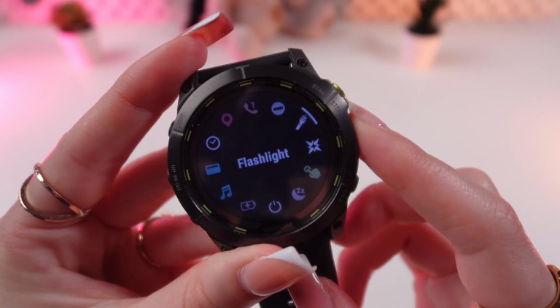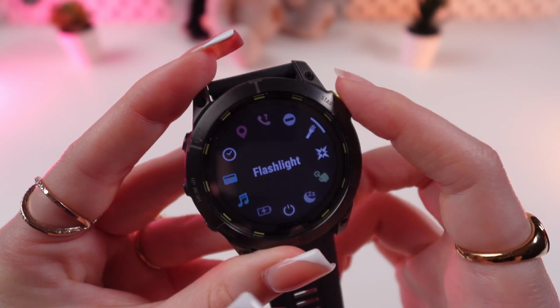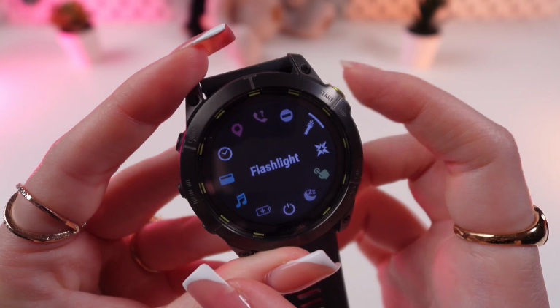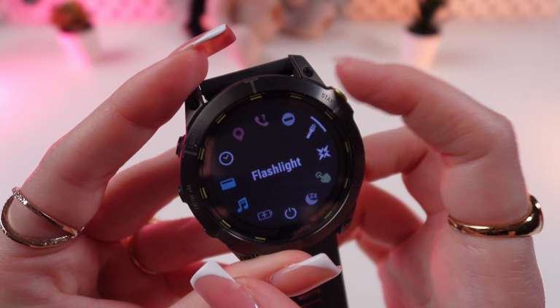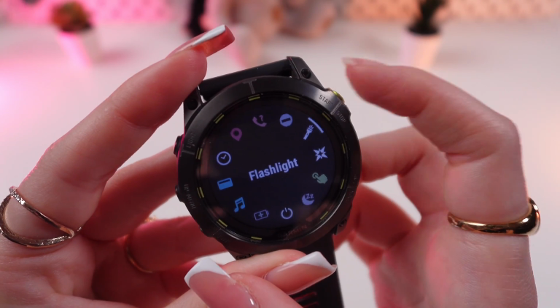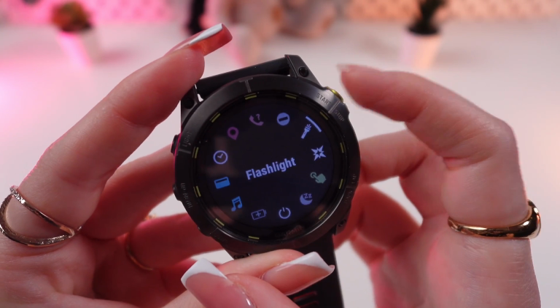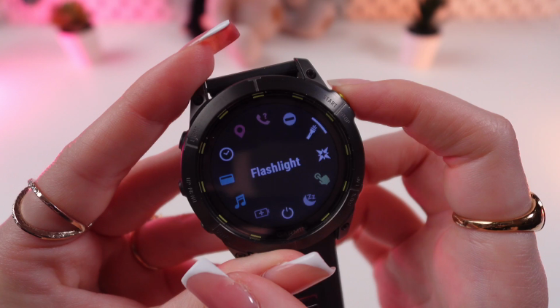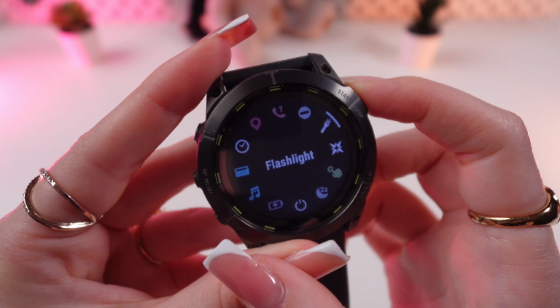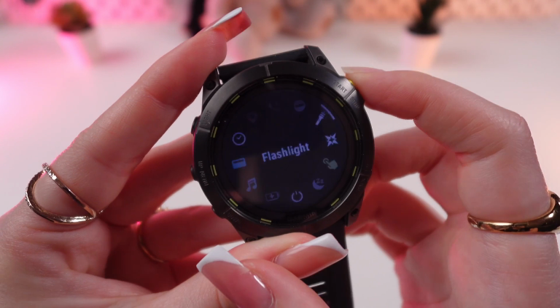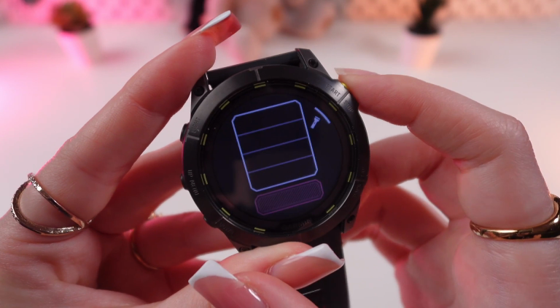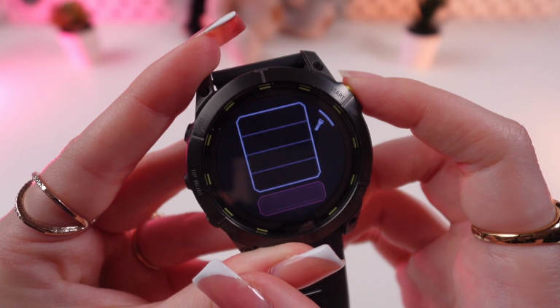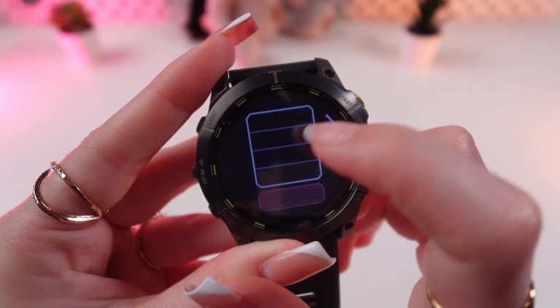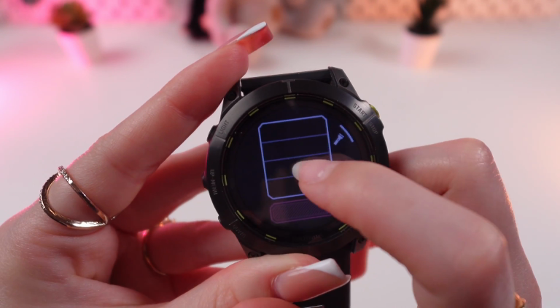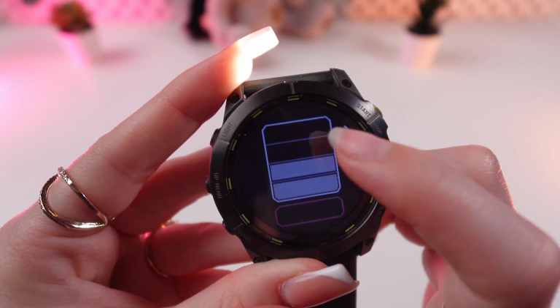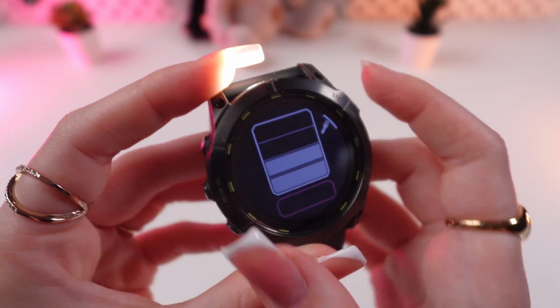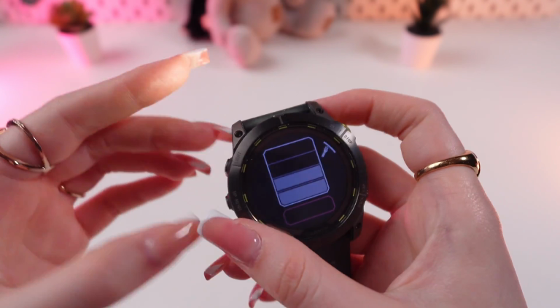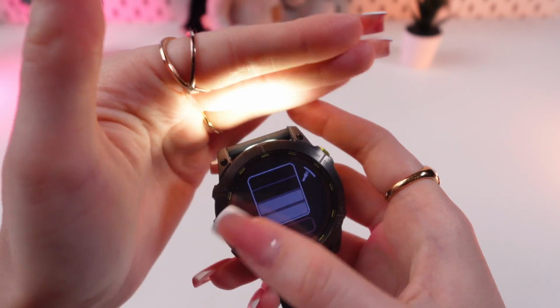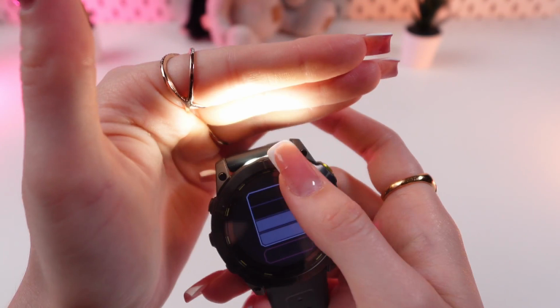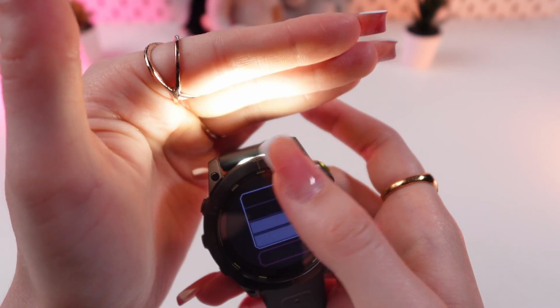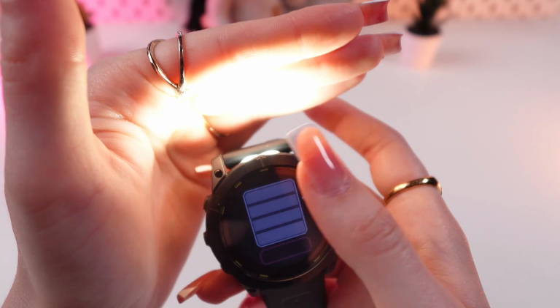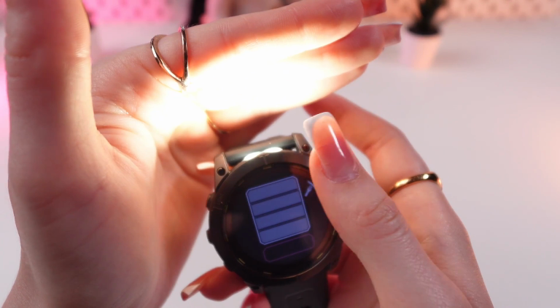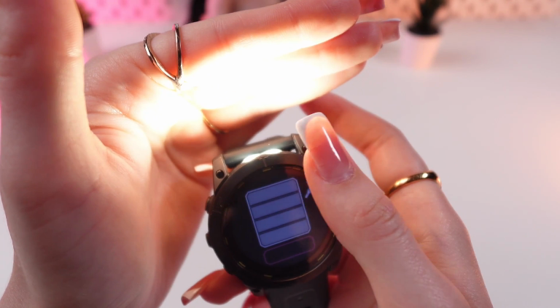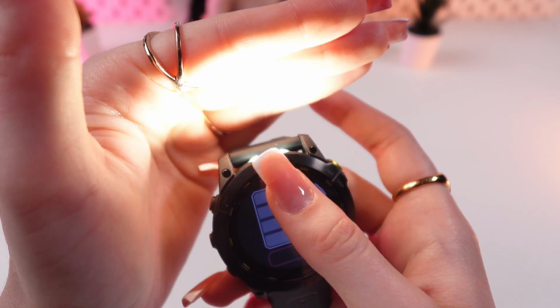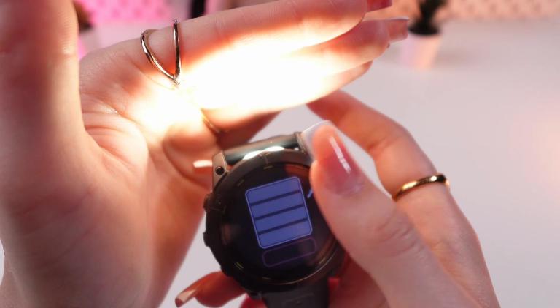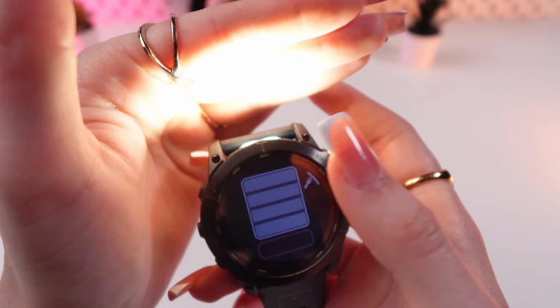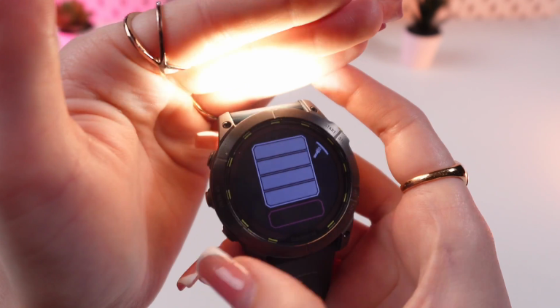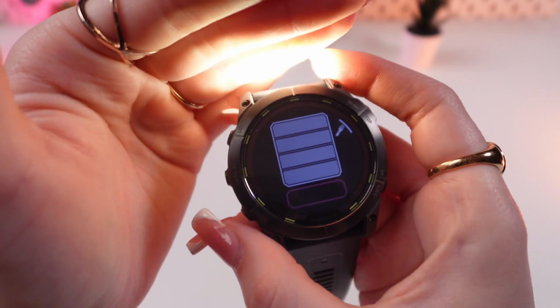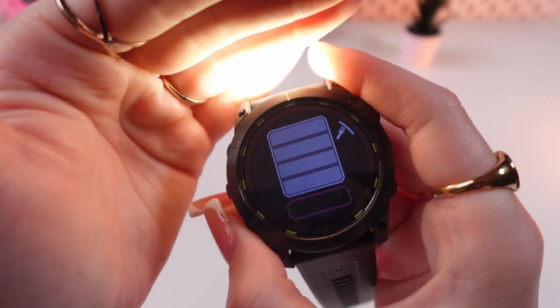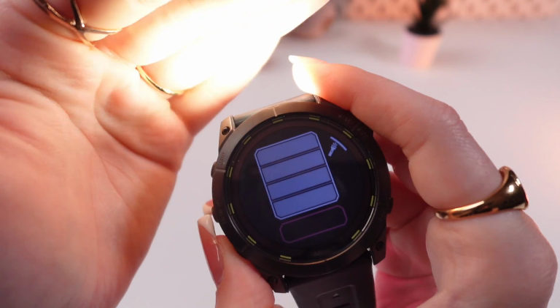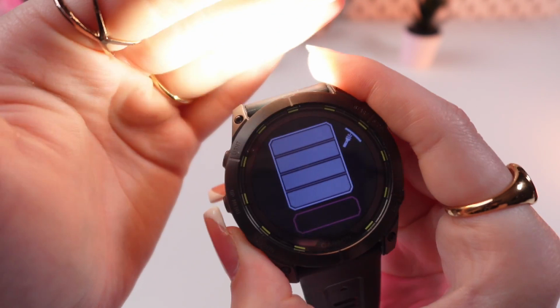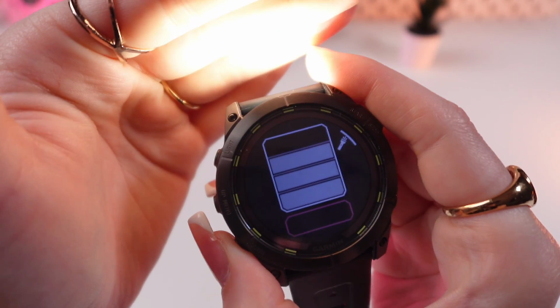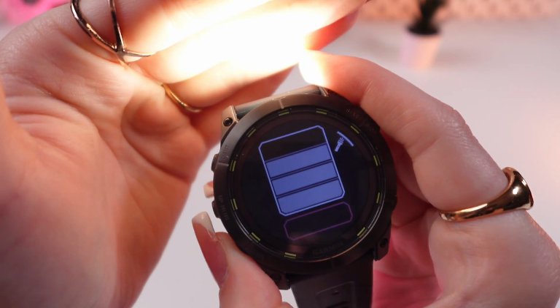Great! Click the start button to open it. And now you can choose the intensity of the flashlight by clicking right here or by clicking this button.